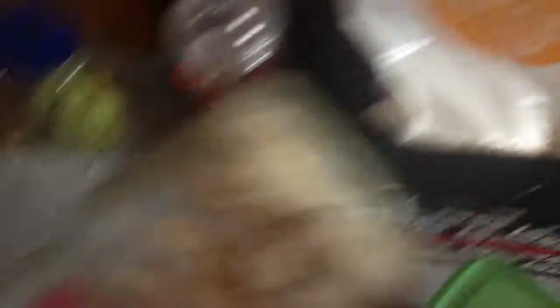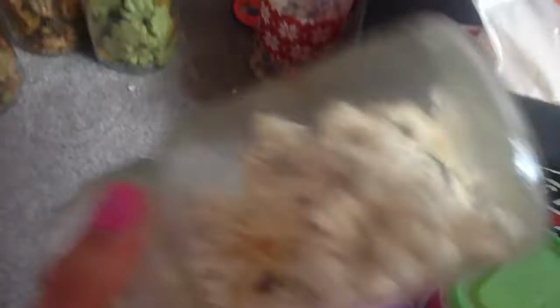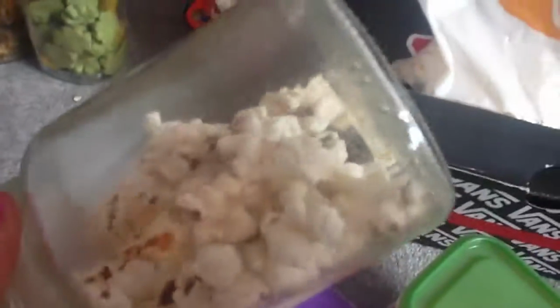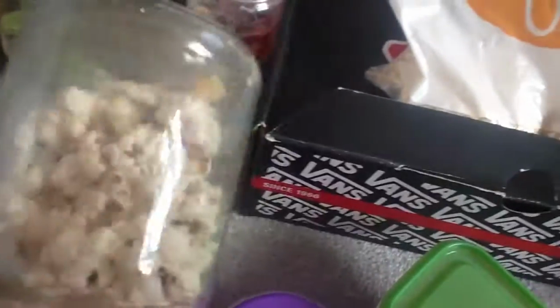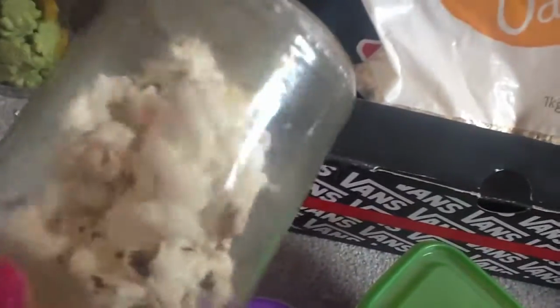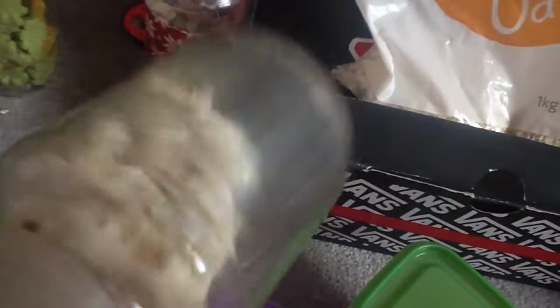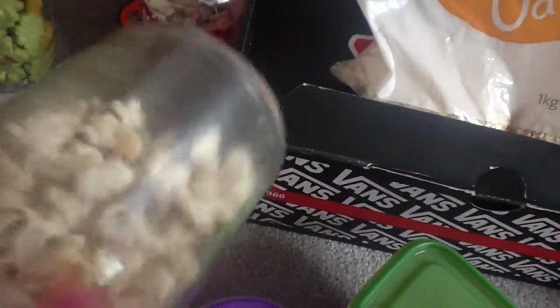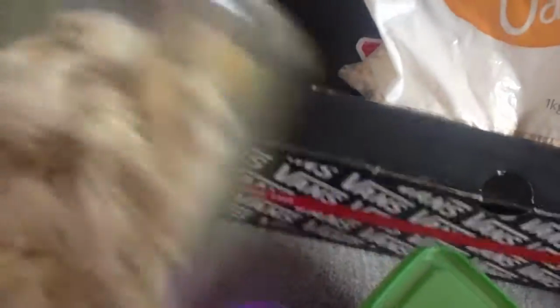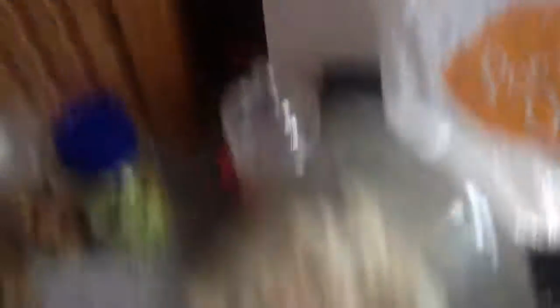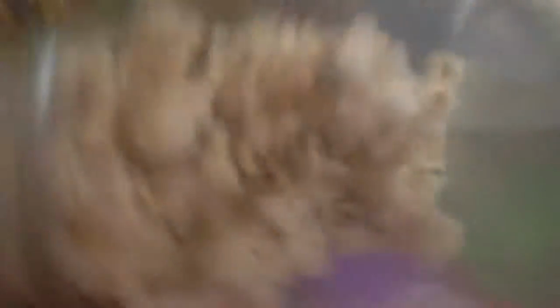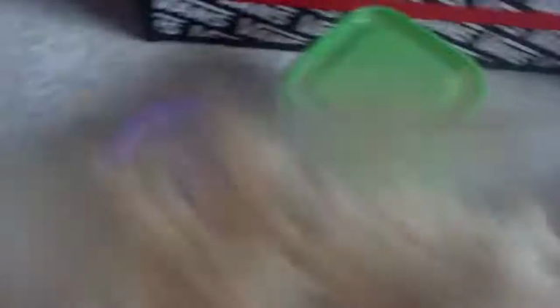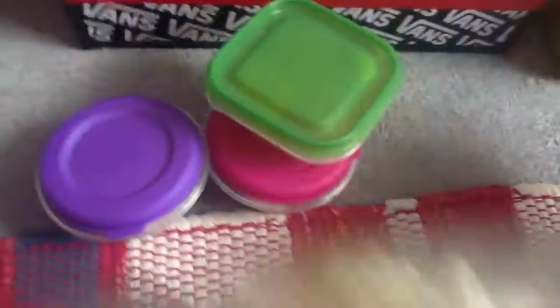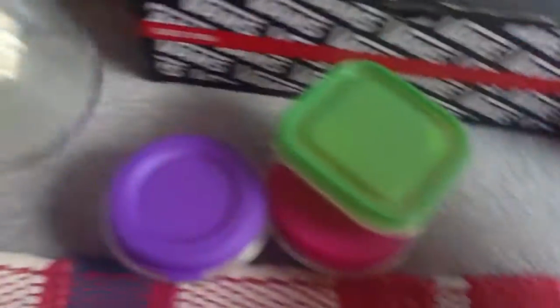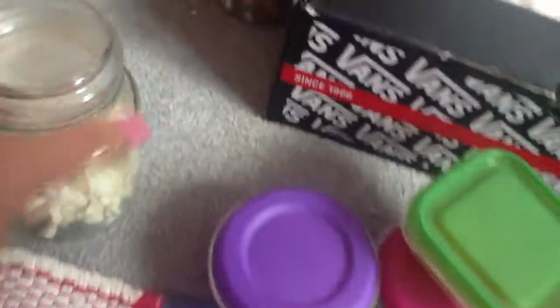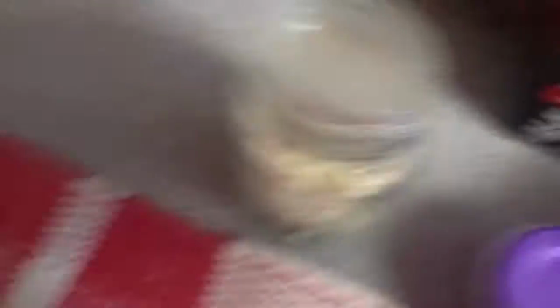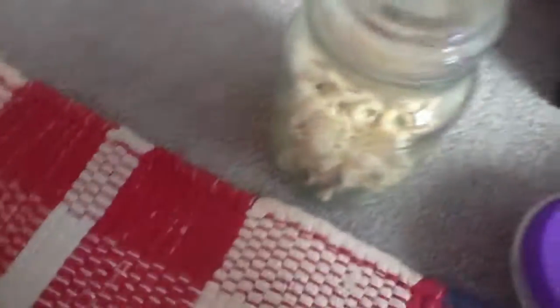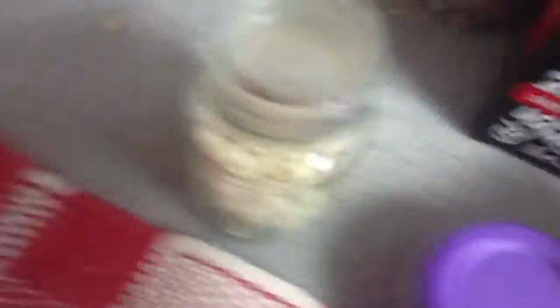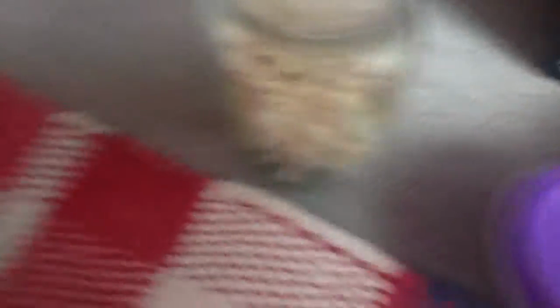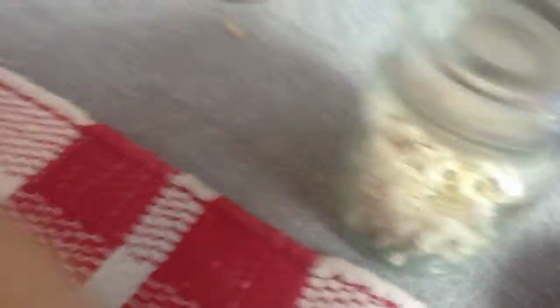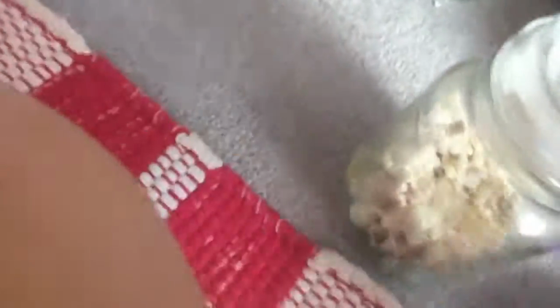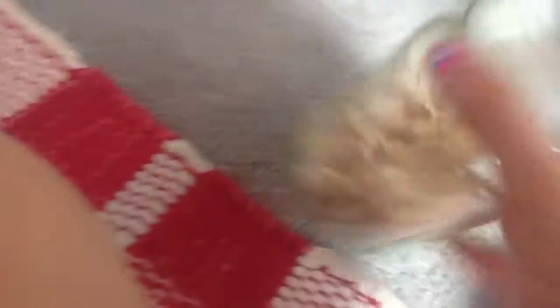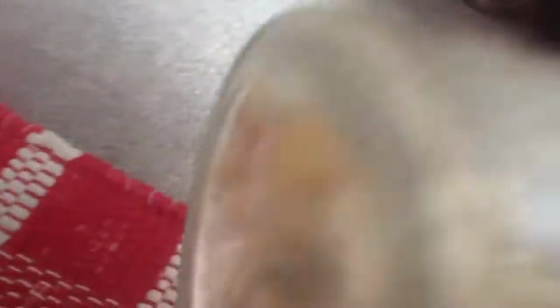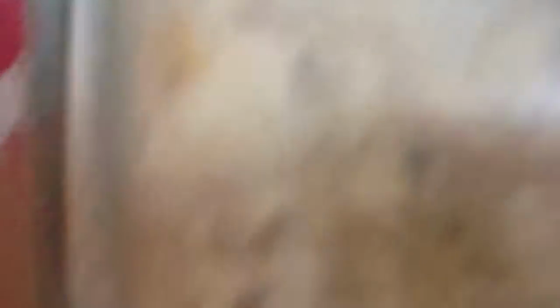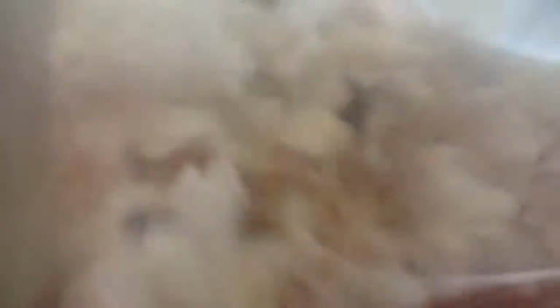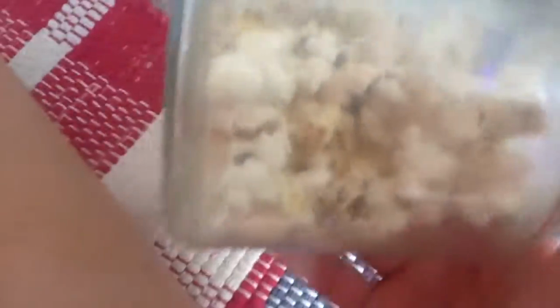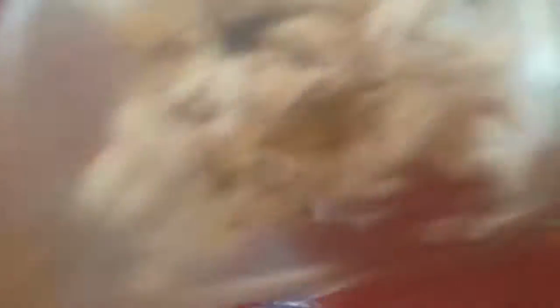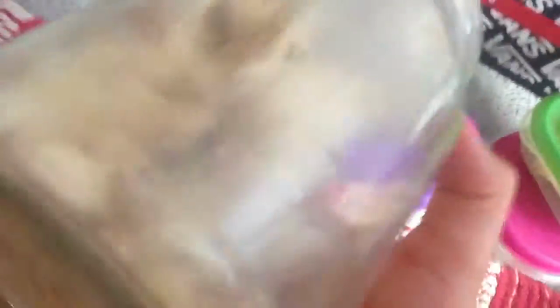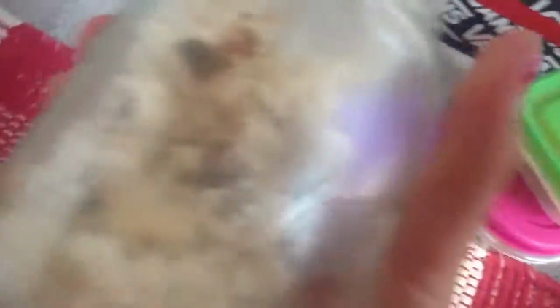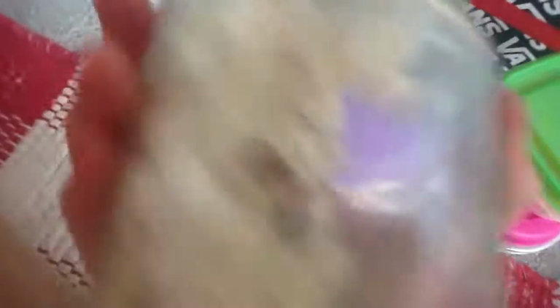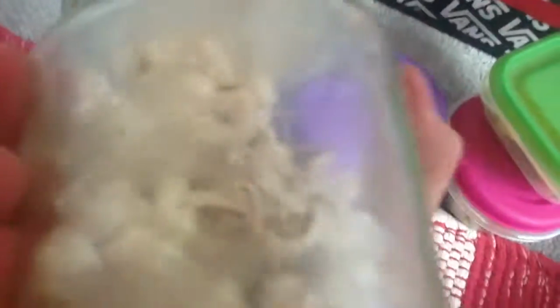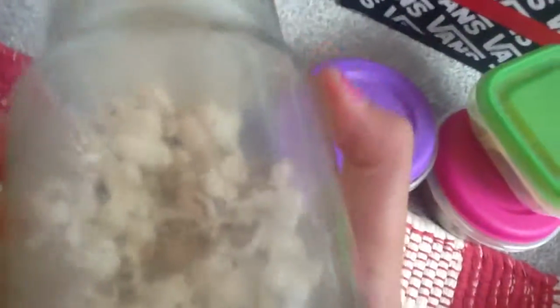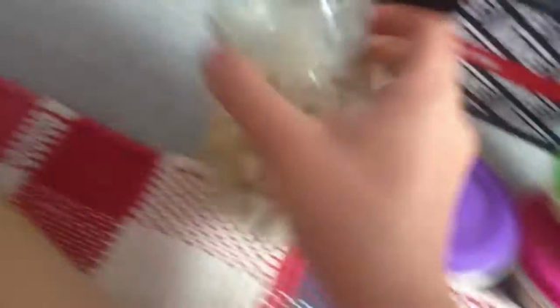Here in this container we have some popcorn which I popped from the kernels. I didn't get the sweet flavour or toffee flavour — it's just the ordinary kernels, nothing added to them at all.